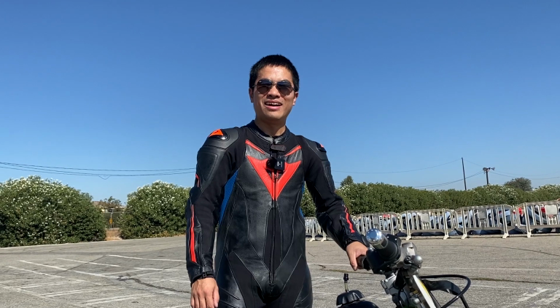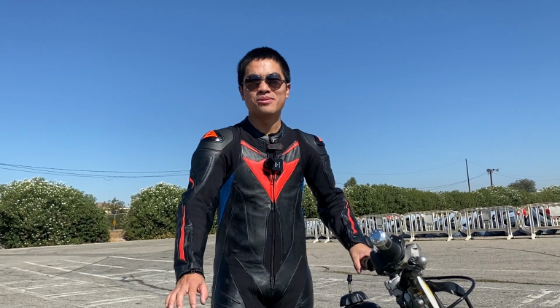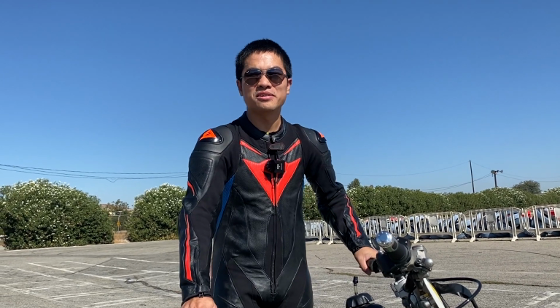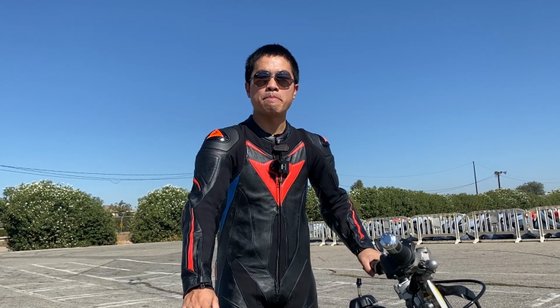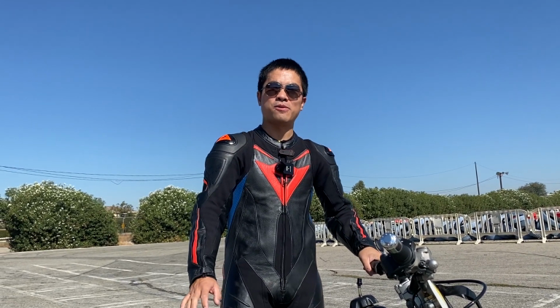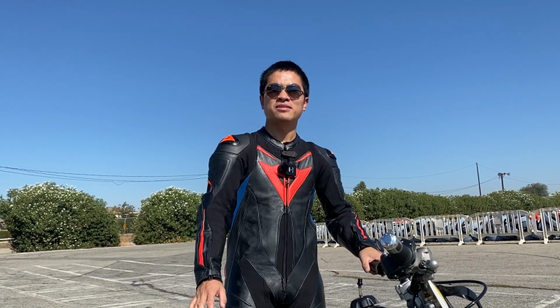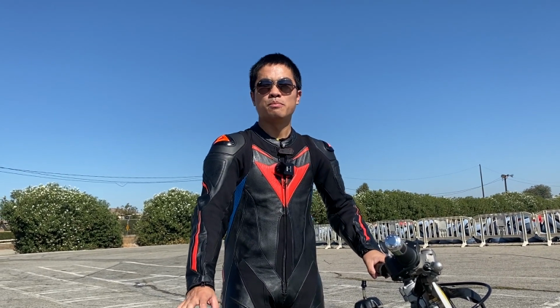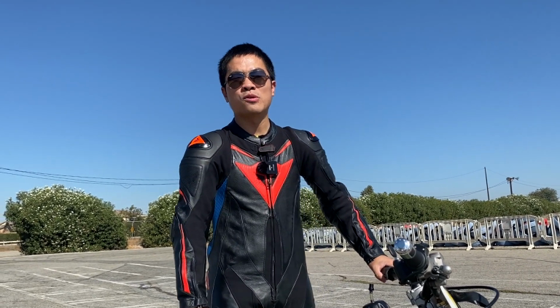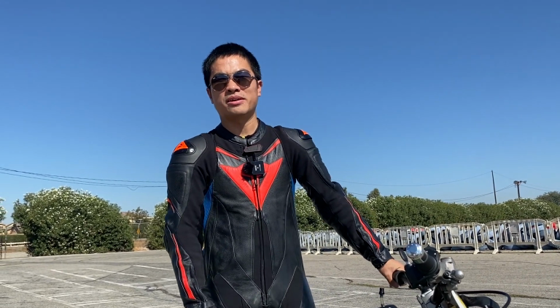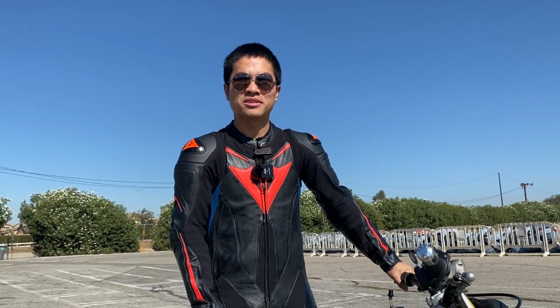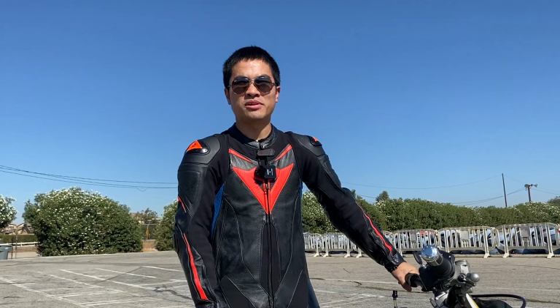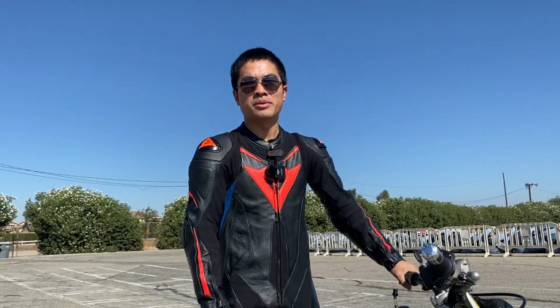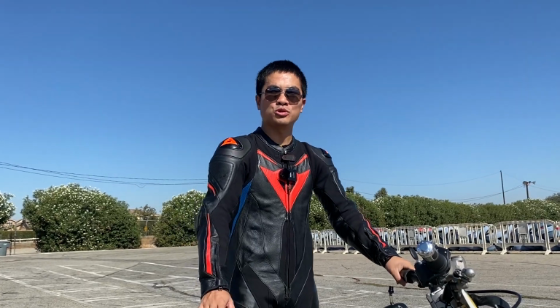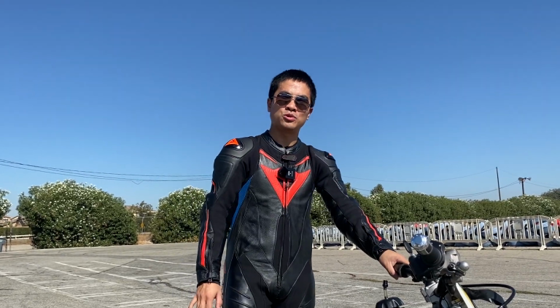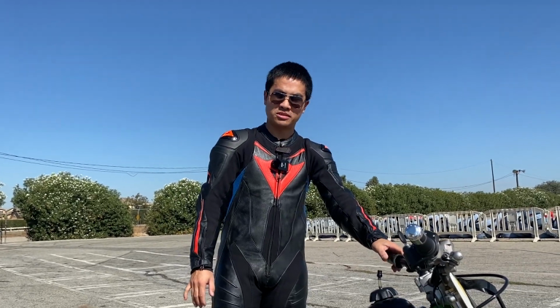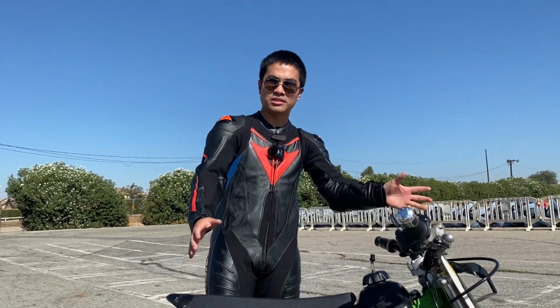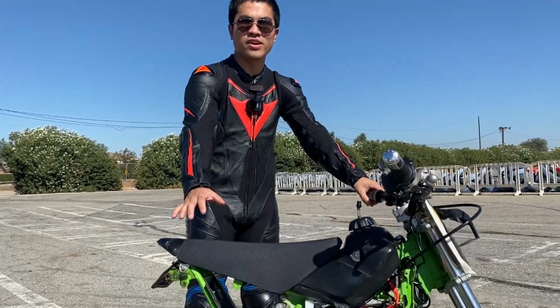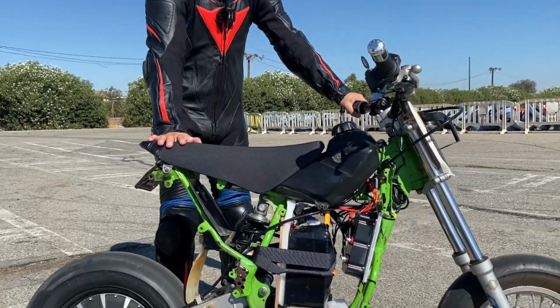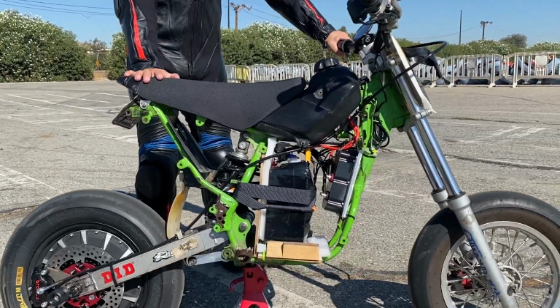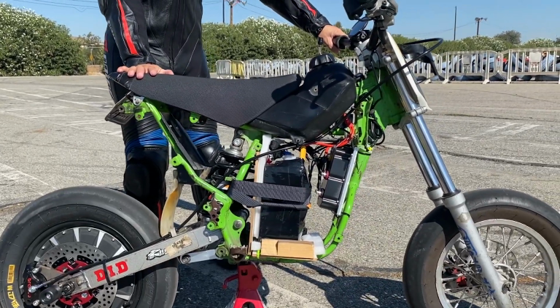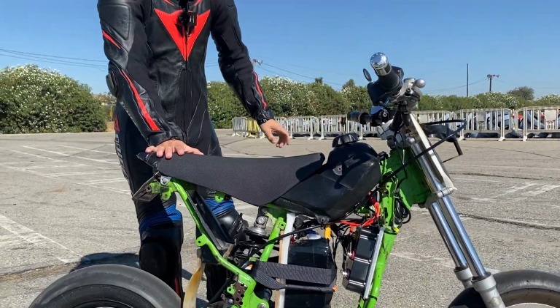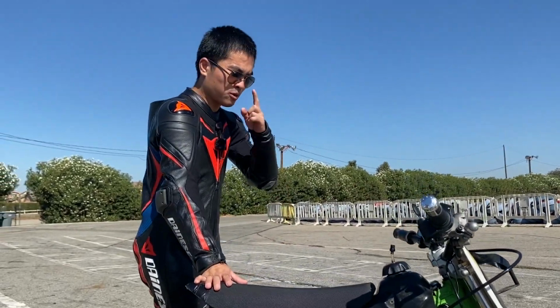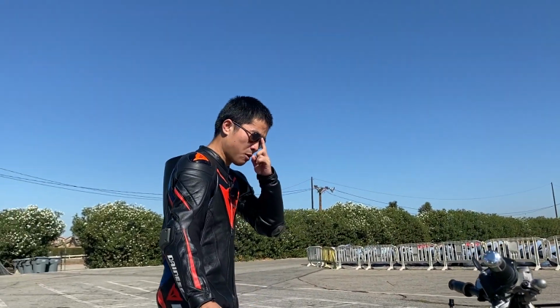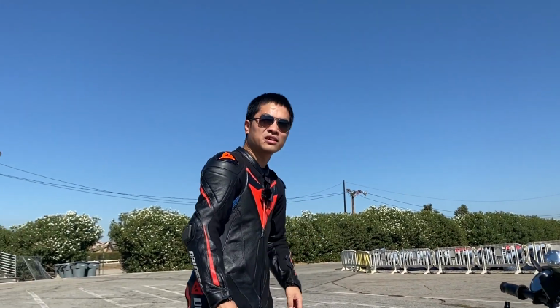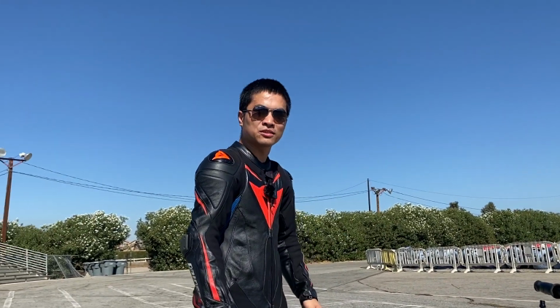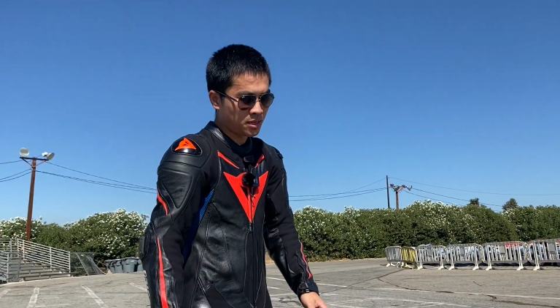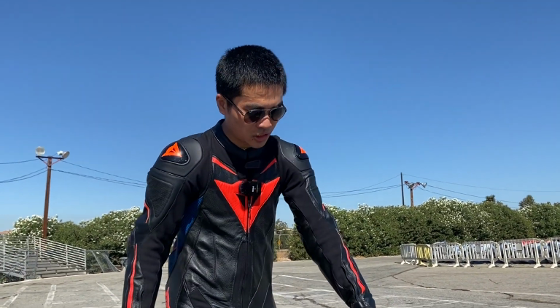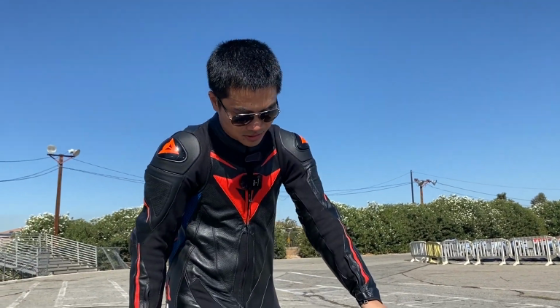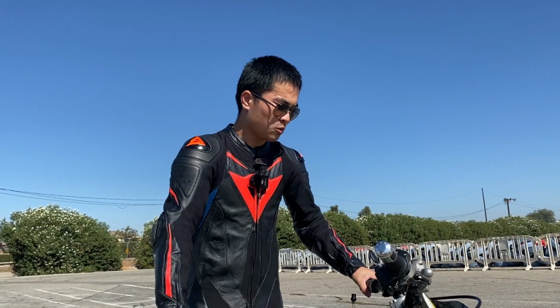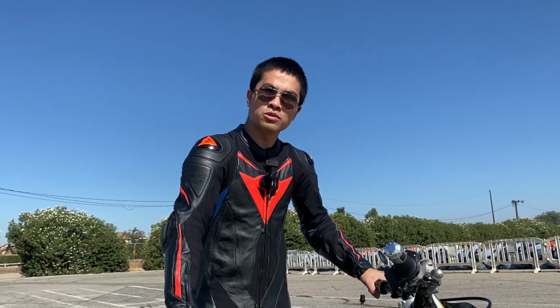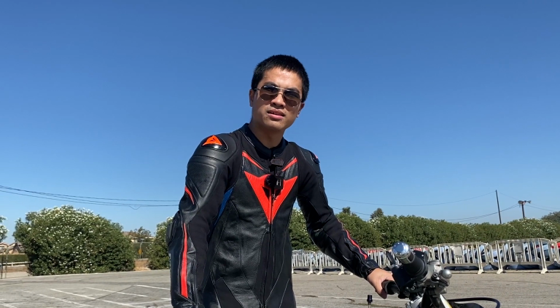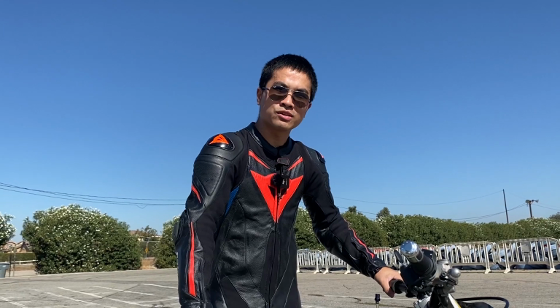Hi there, we're here at APEC Kart Racing, a beautiful go-kart track in Paris, California, and I'm here to showcase this KX65 electric mini motor build. It's based on a Kawasaki KX65 mini bike chassis. Let's see what we can do and let's have some fun.